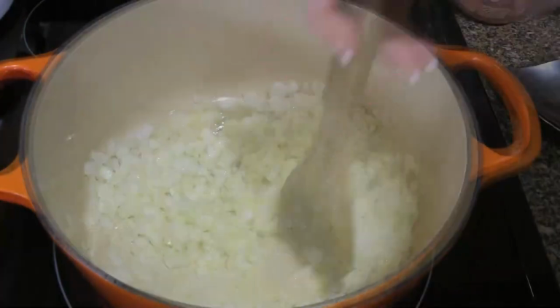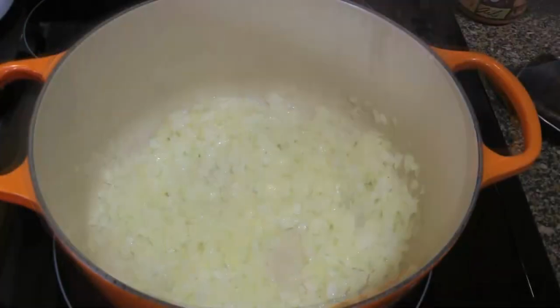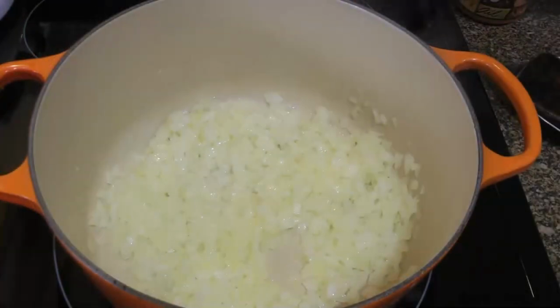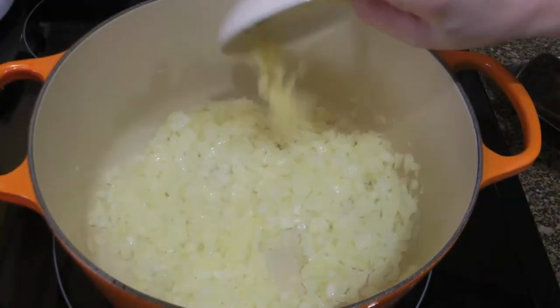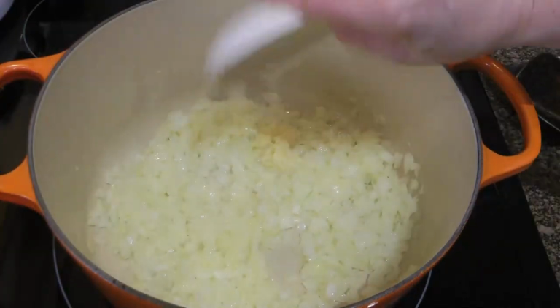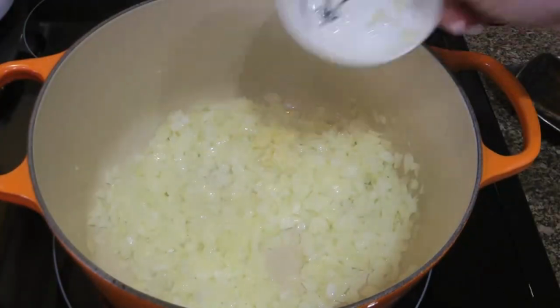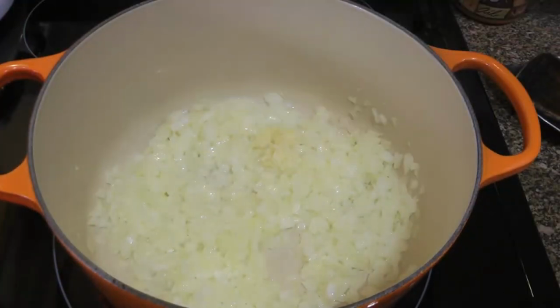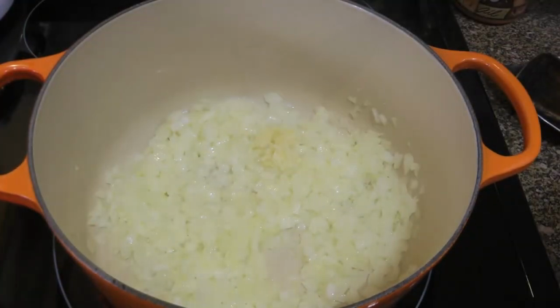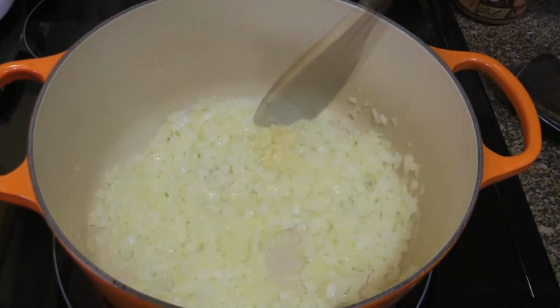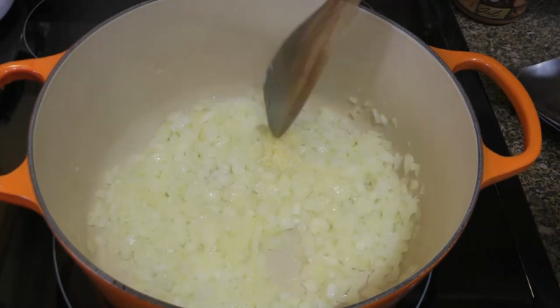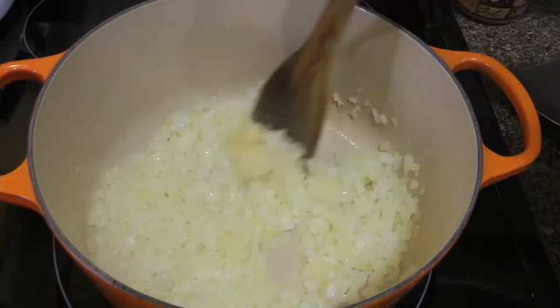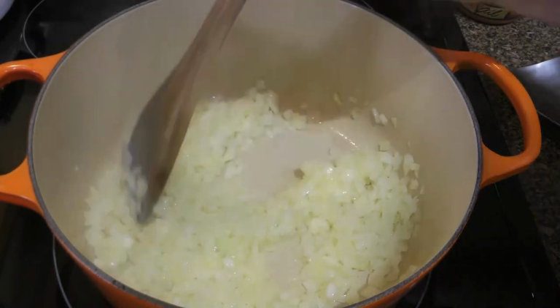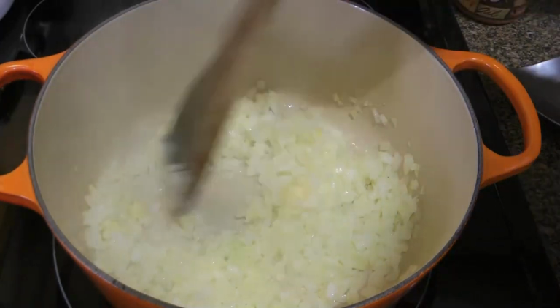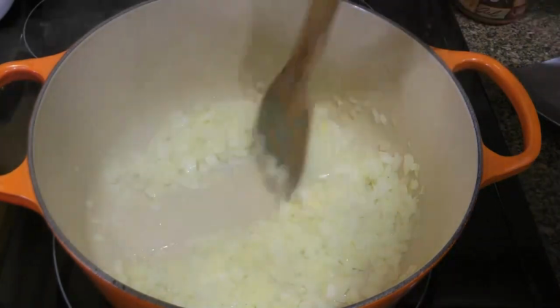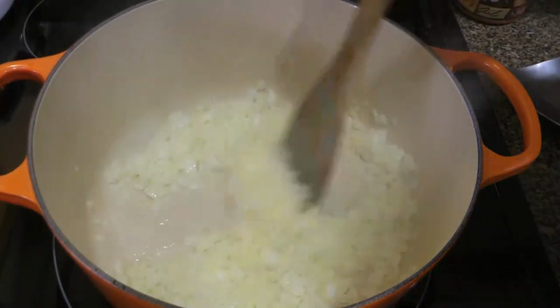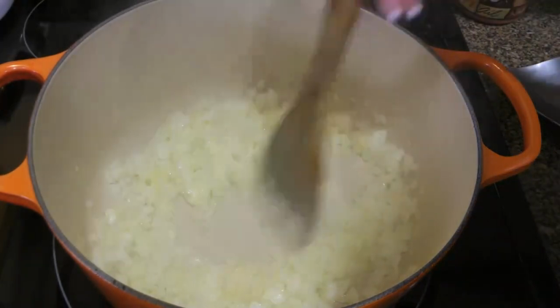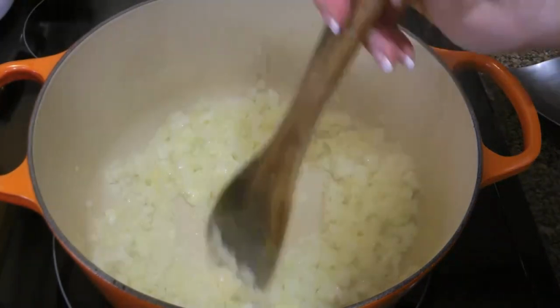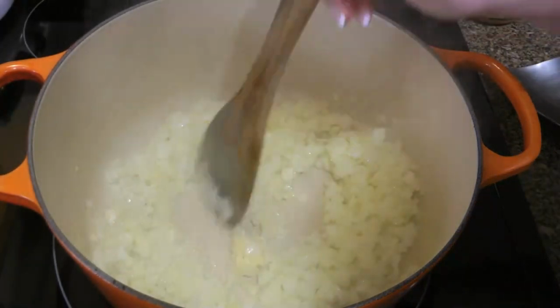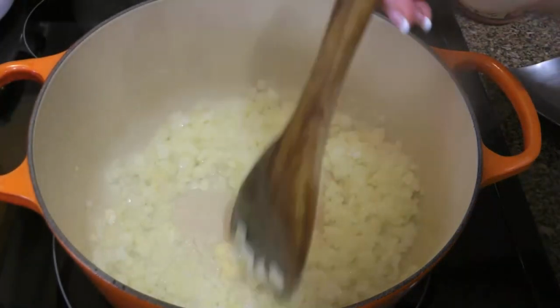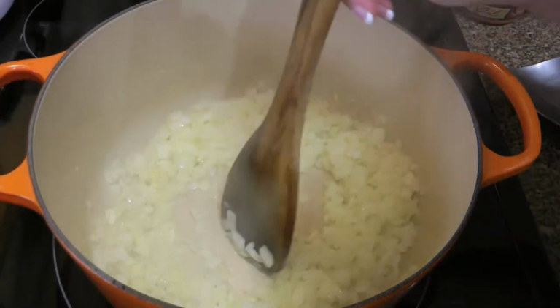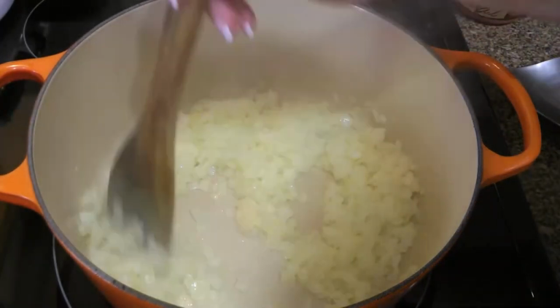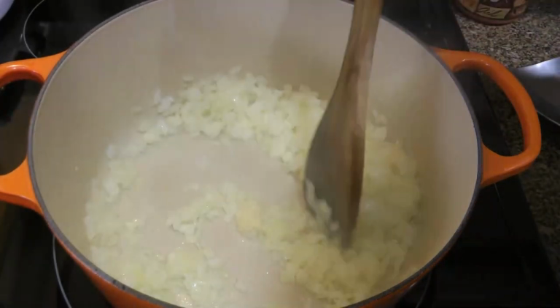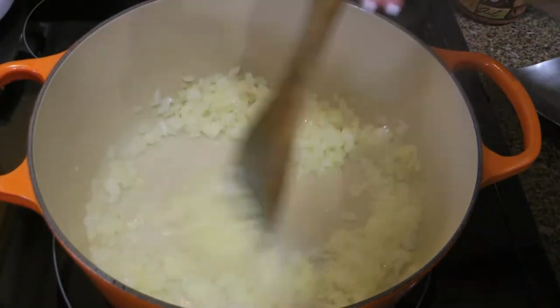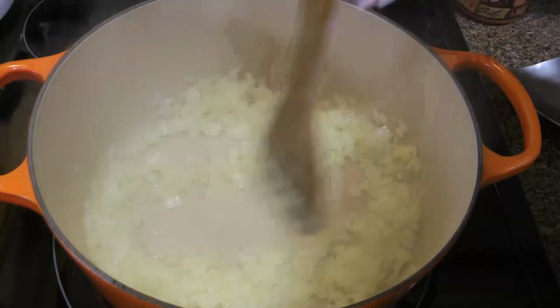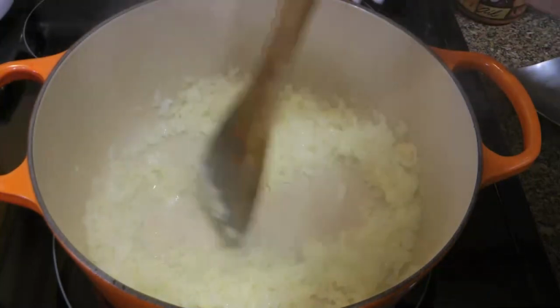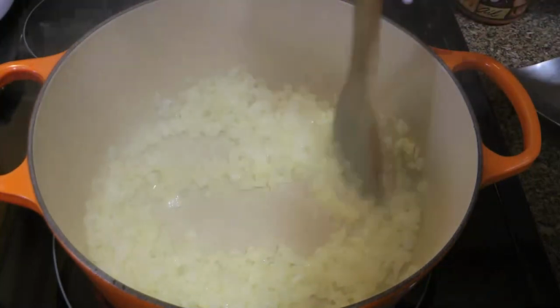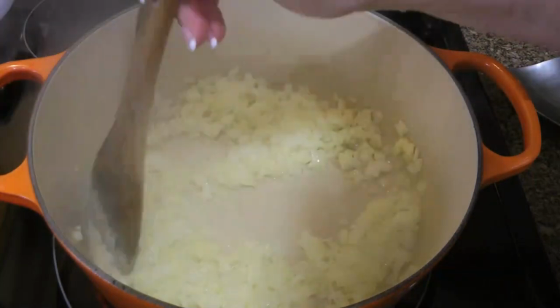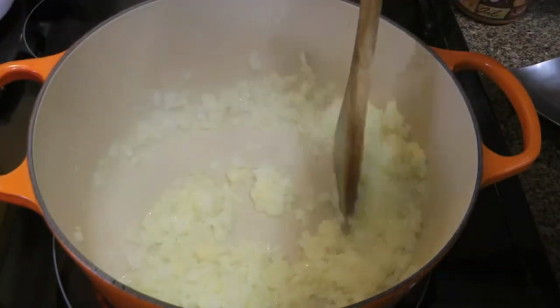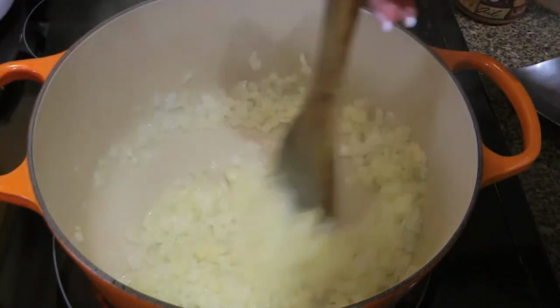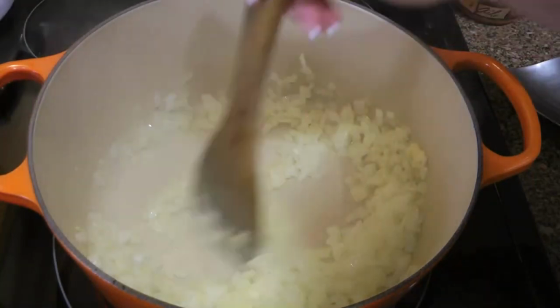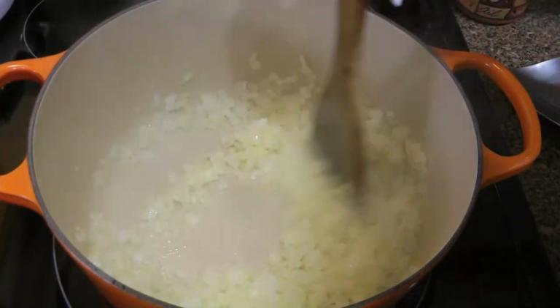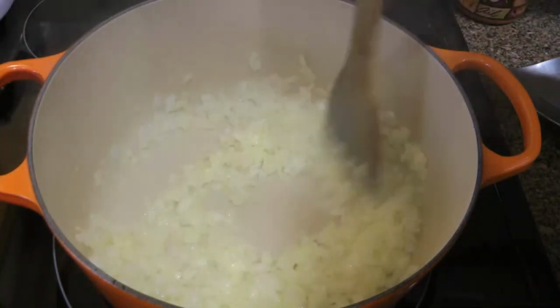Next, we'll add pressed garlic and cook for only 30 seconds, stirring constantly. We don't want to burn it, otherwise it will turn bitter.